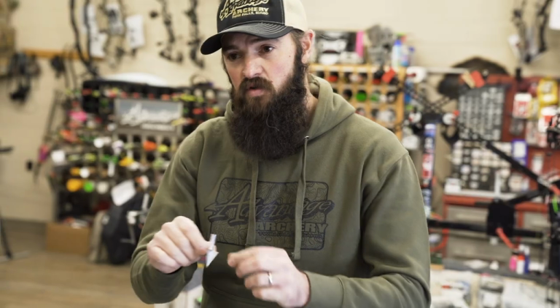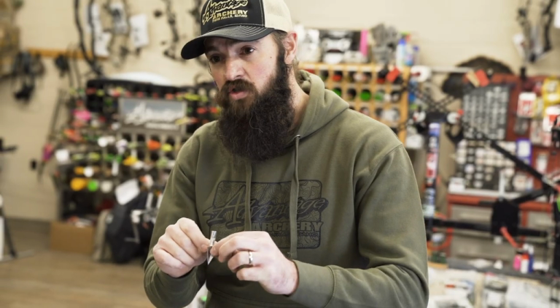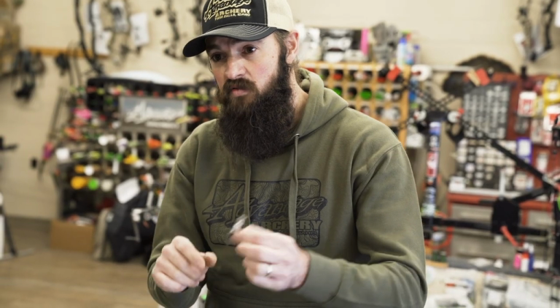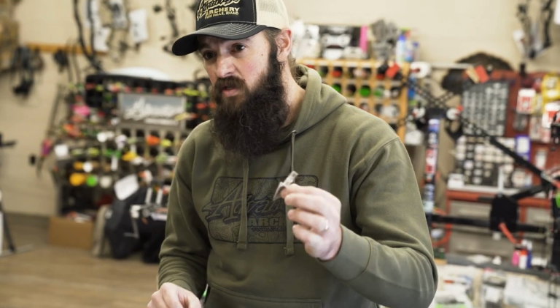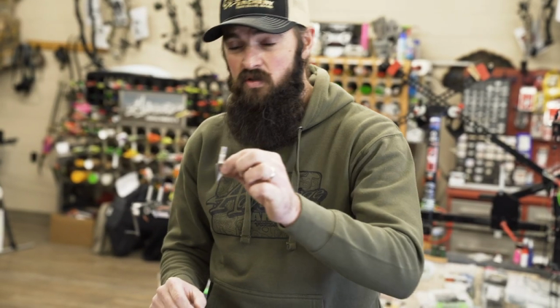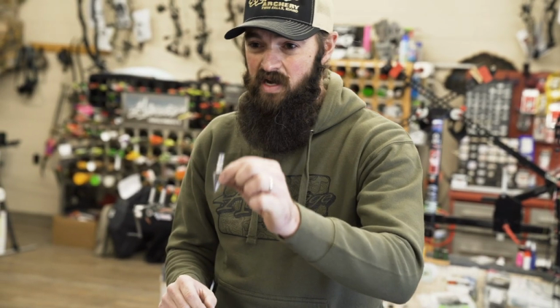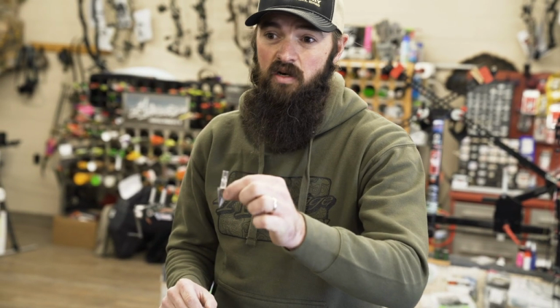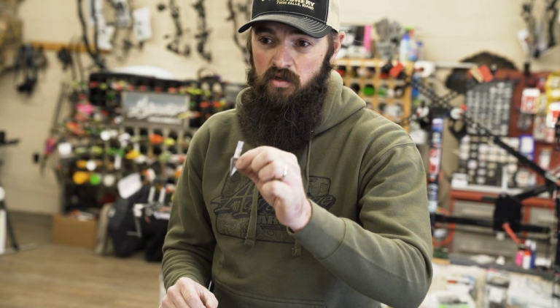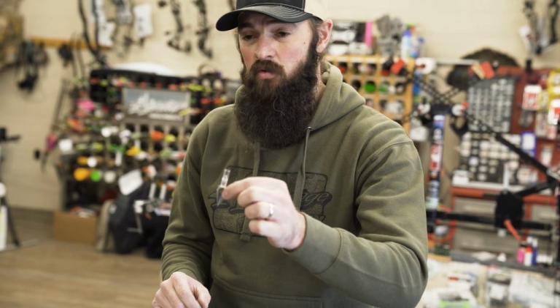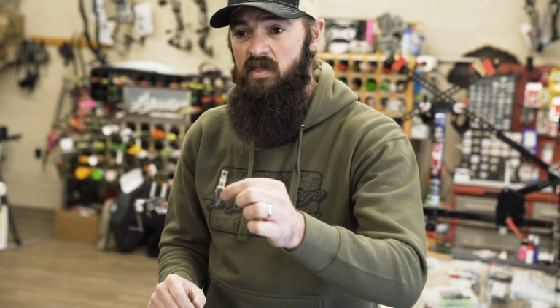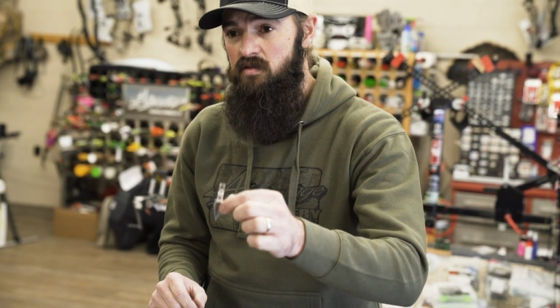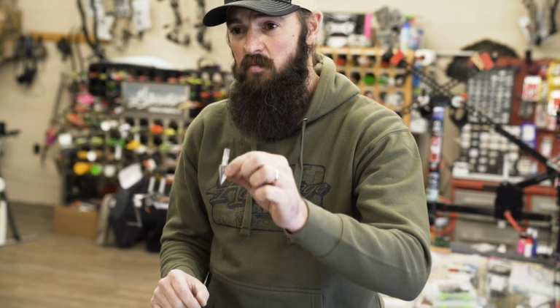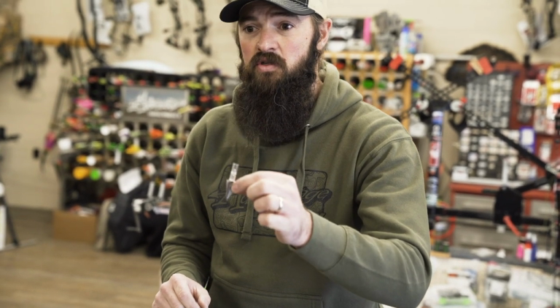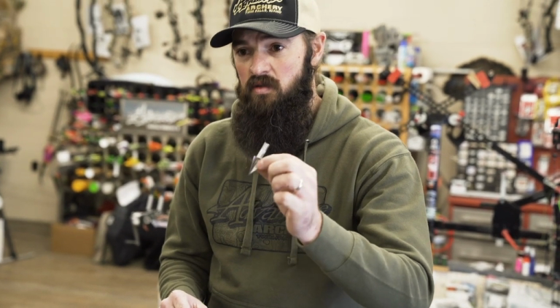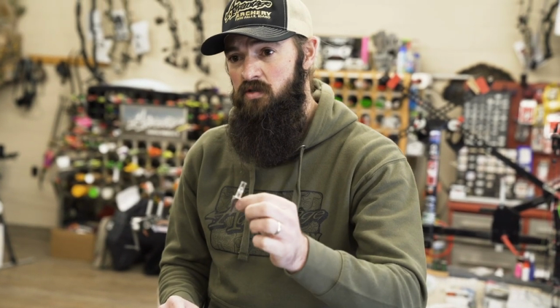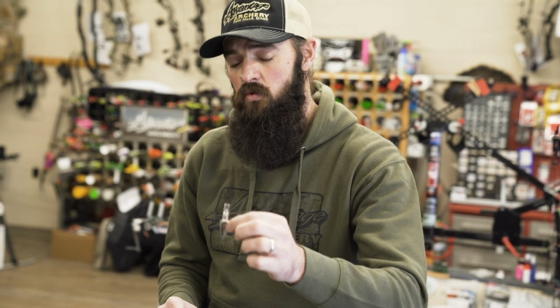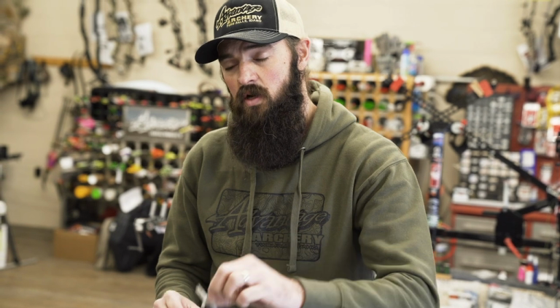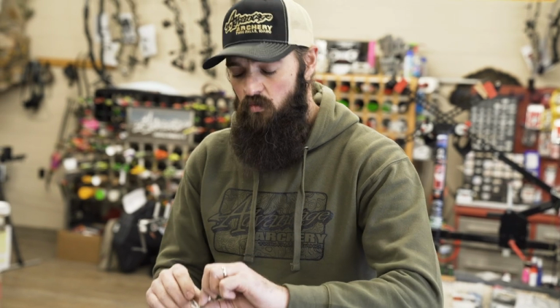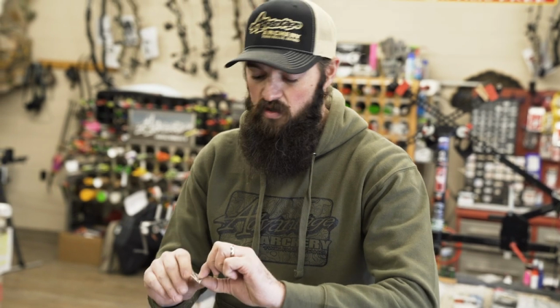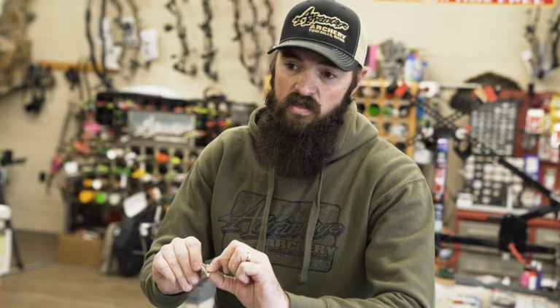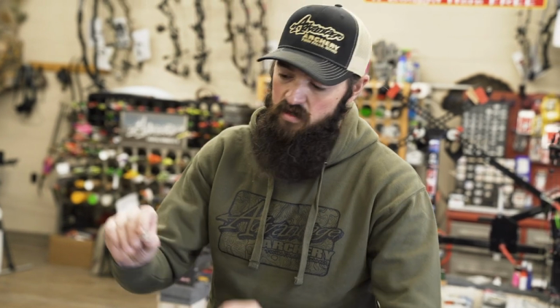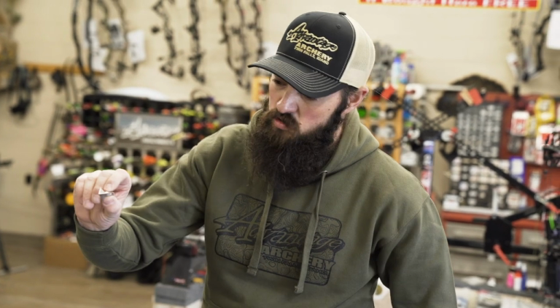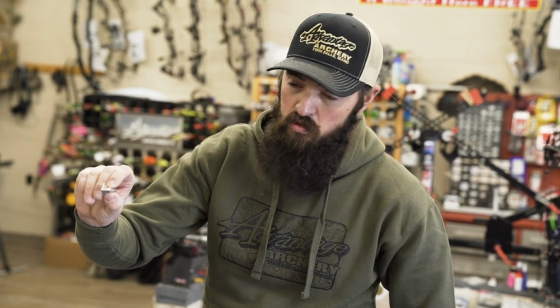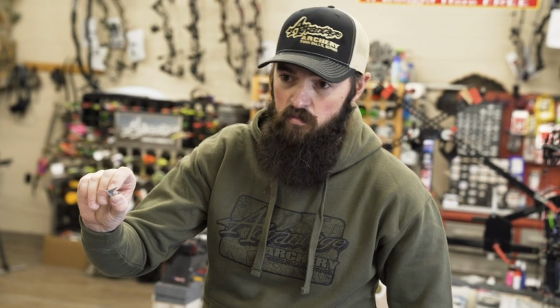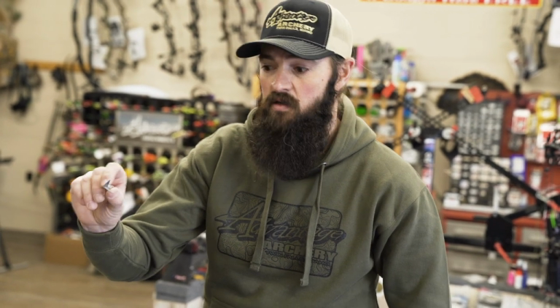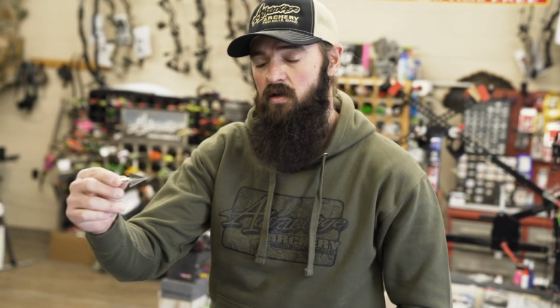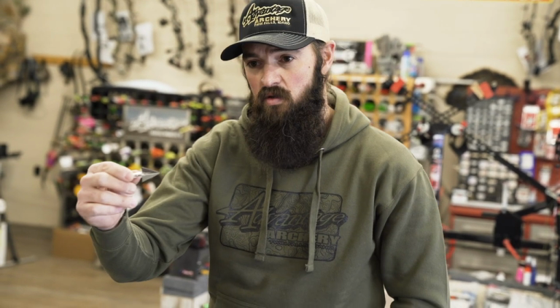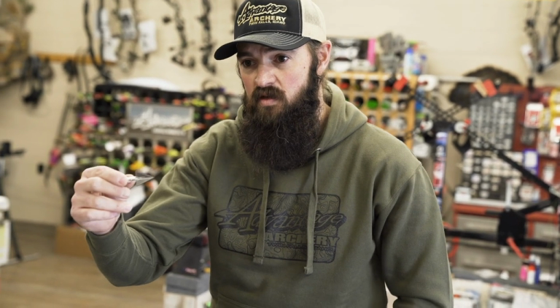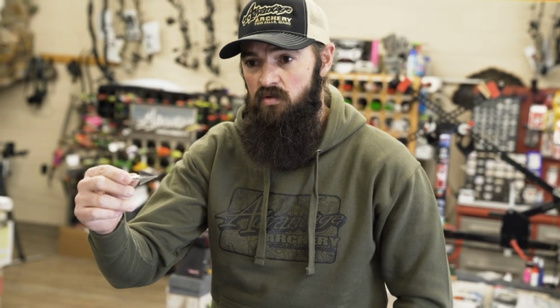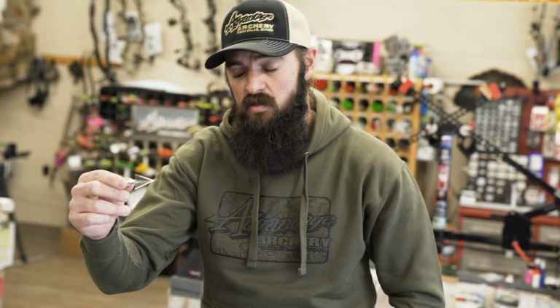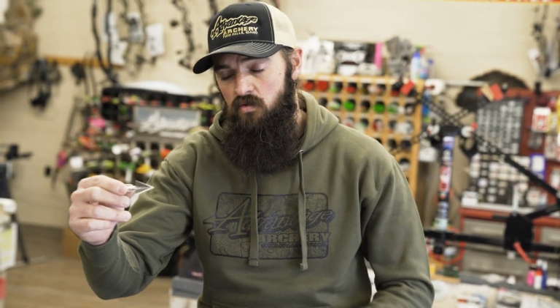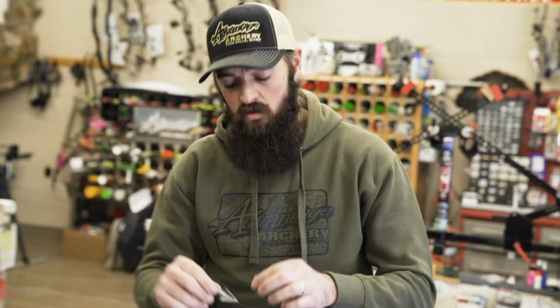If you go on G5's website you can see how tough and durable this head is — it penetrates and punches holes. Really liking that. Super sharp head. Excited to see what this thing can do this year.